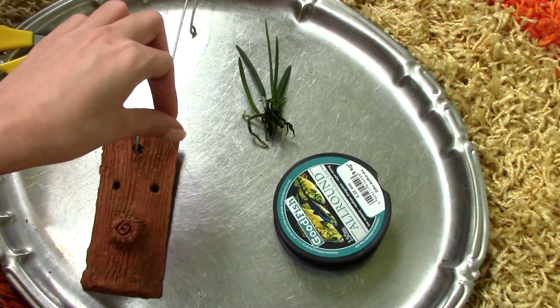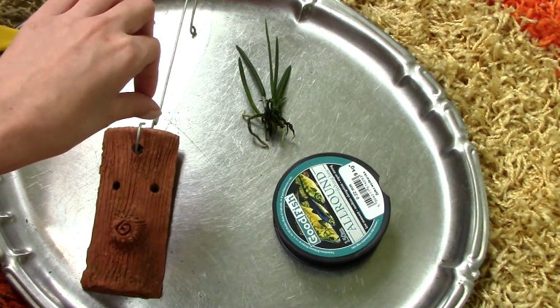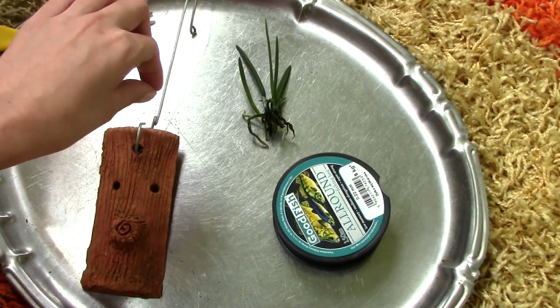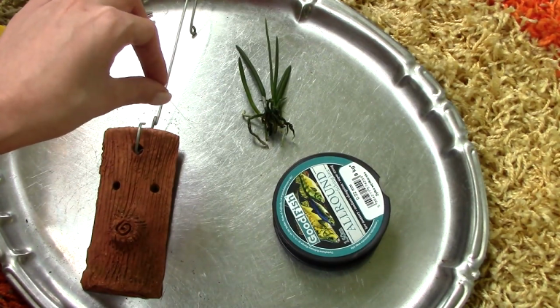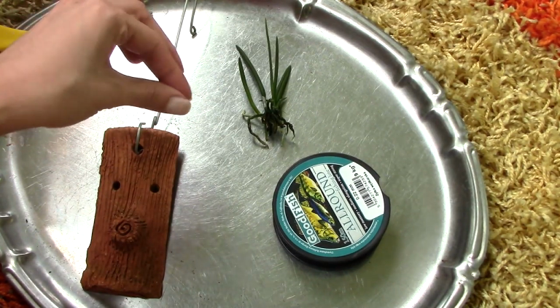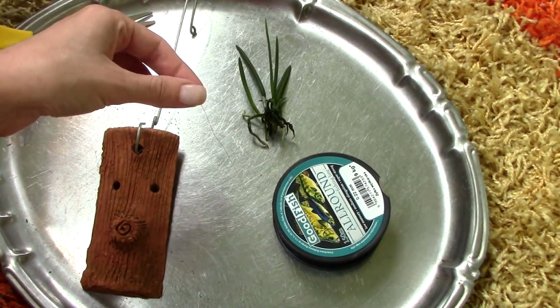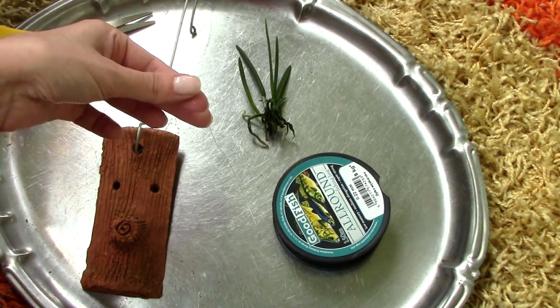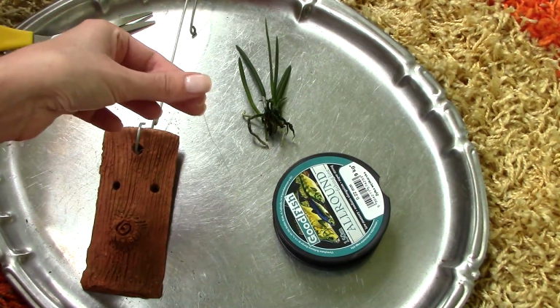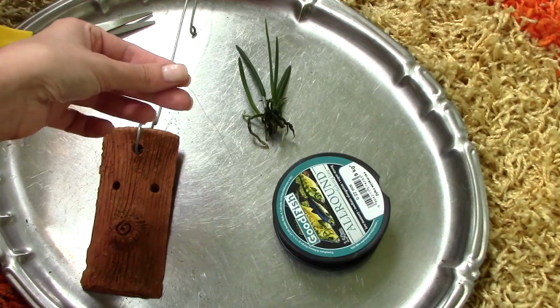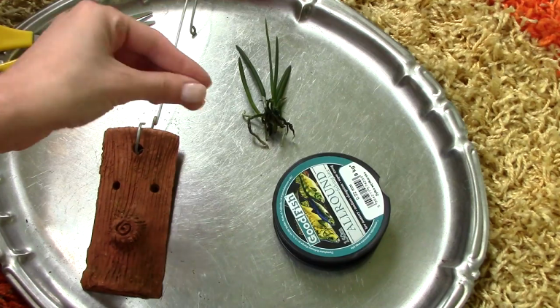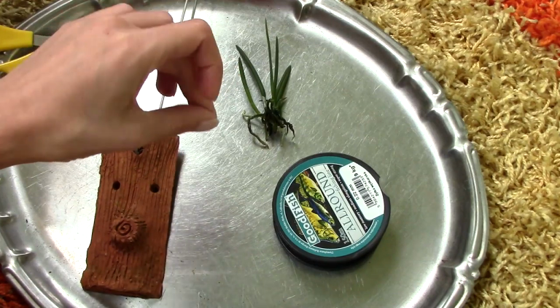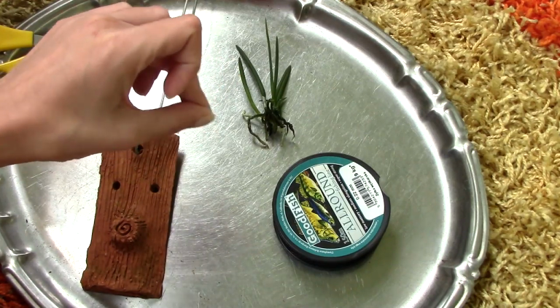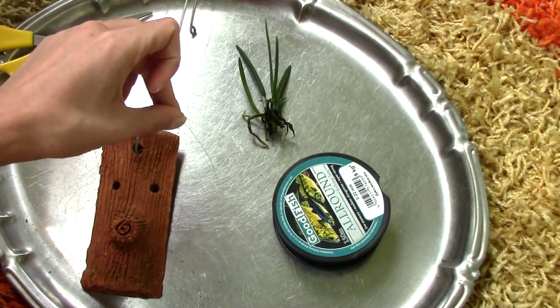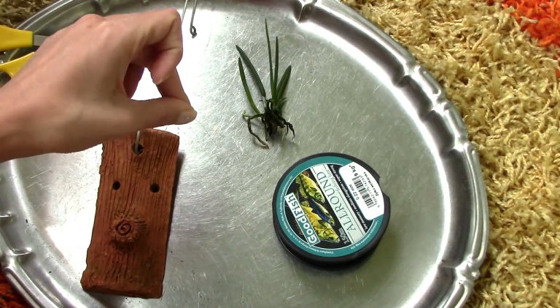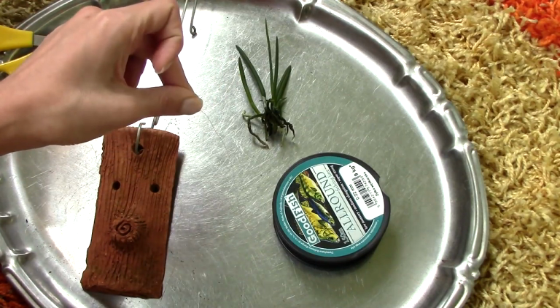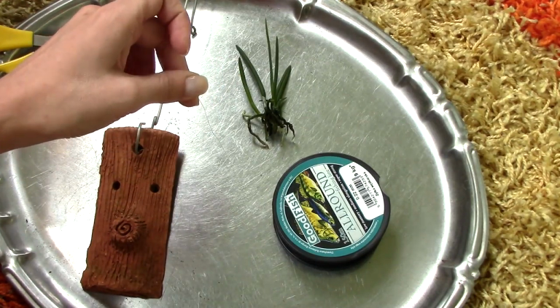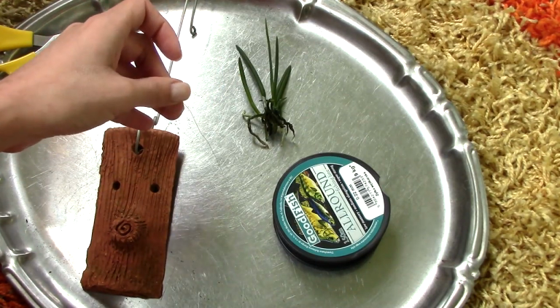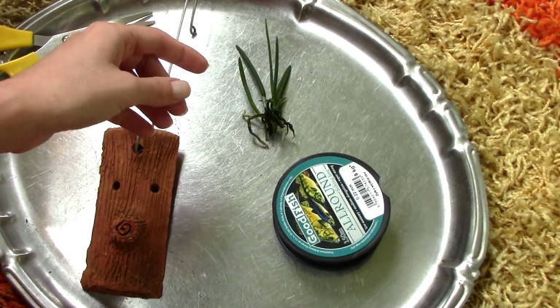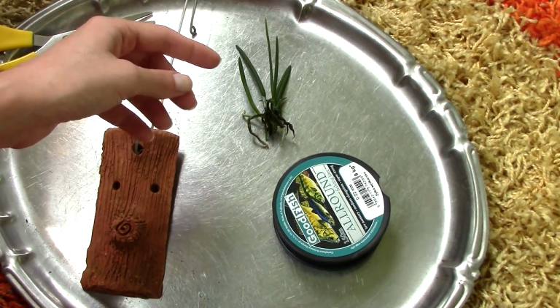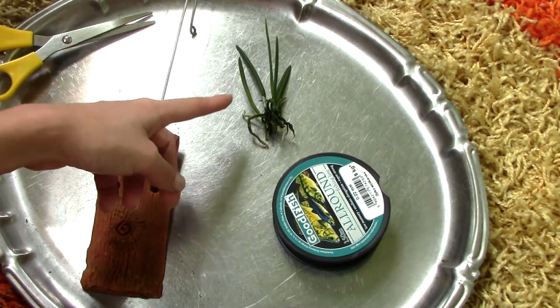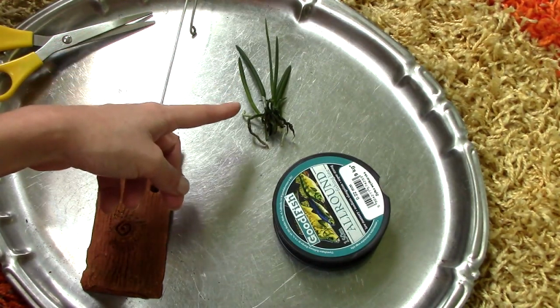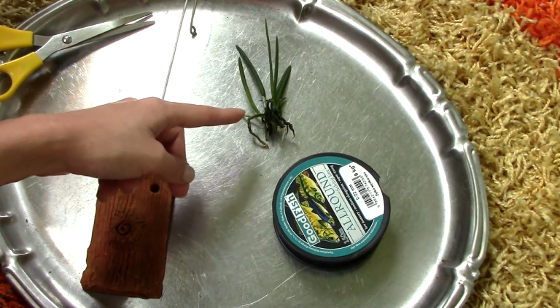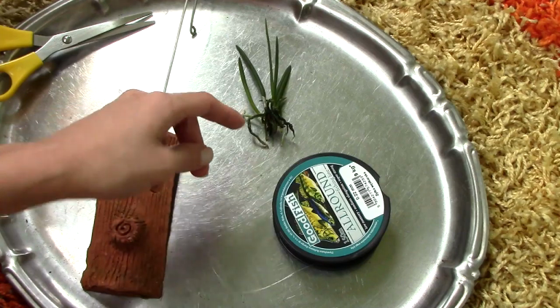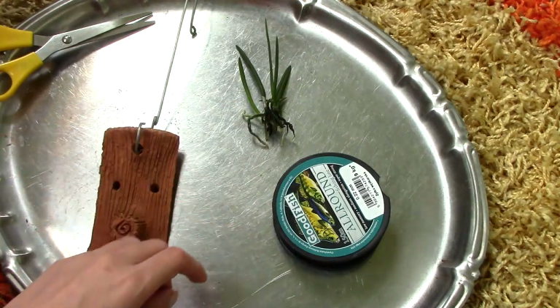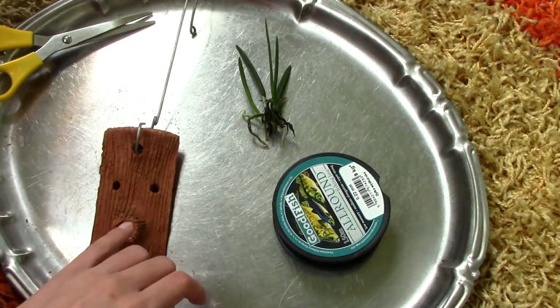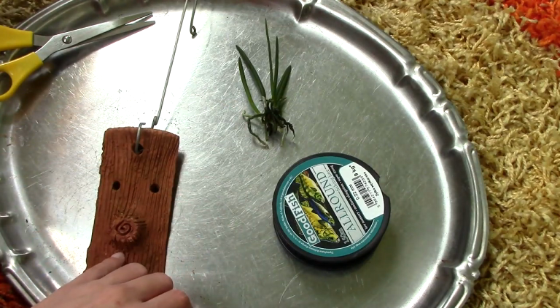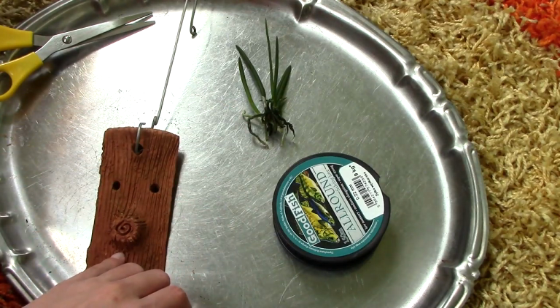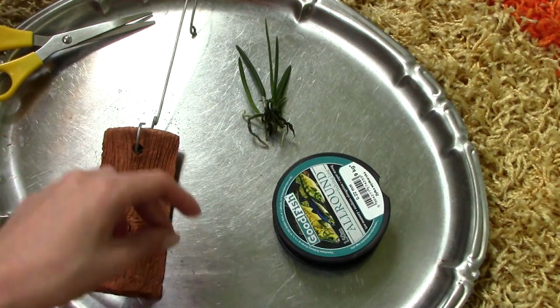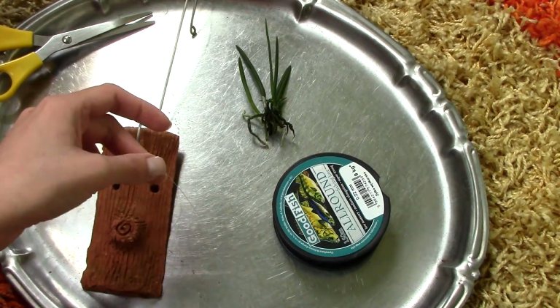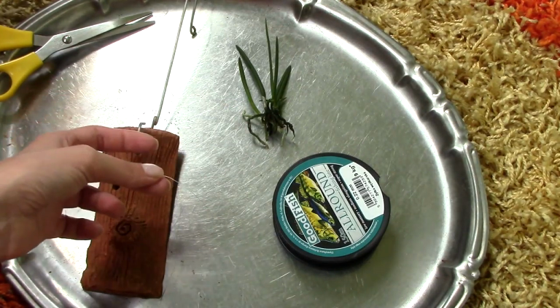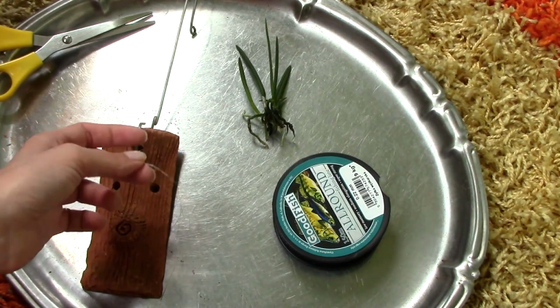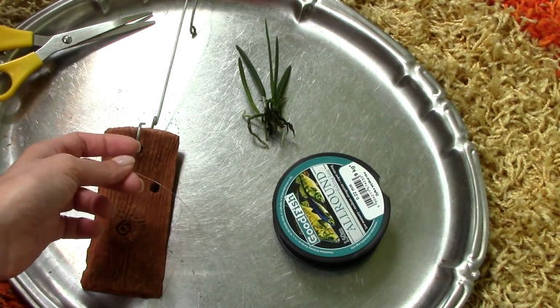I've watched Astrid's videos and I like her technique. So I'll try to use this type of wire for this project because this is such a tiny orchid and because this slab is just so pretty, I don't want to cover it in any way.